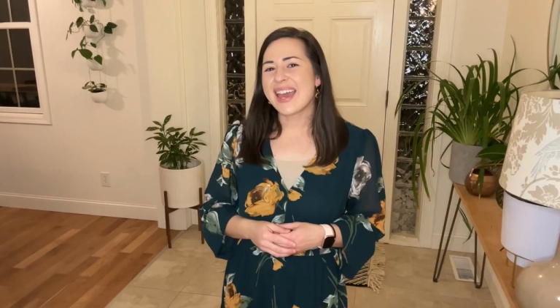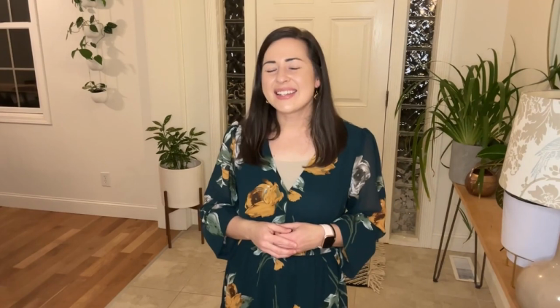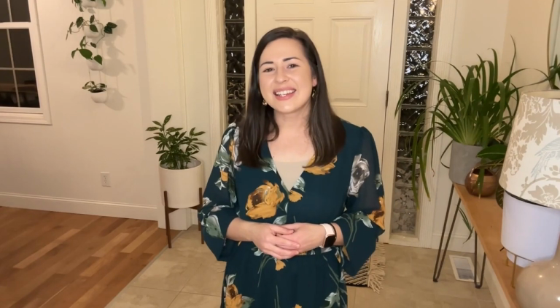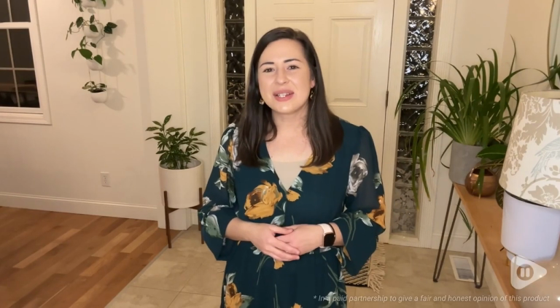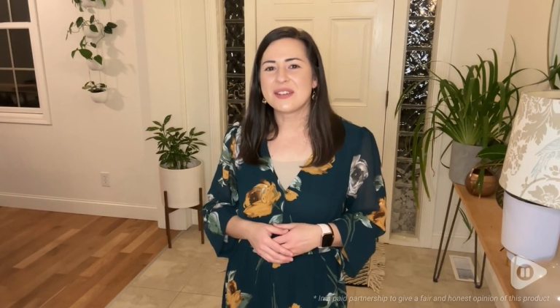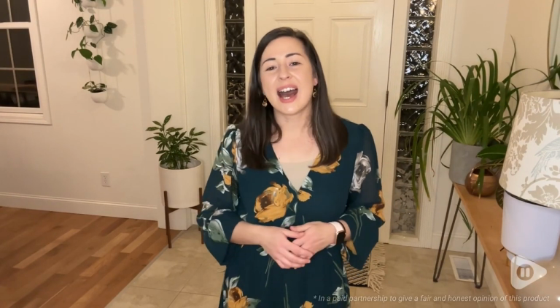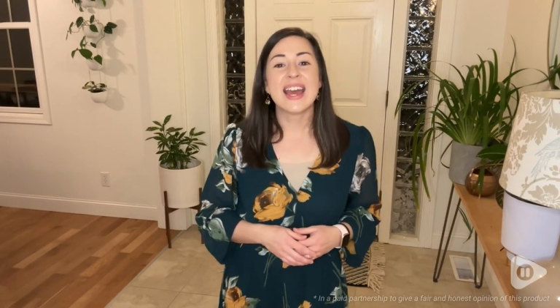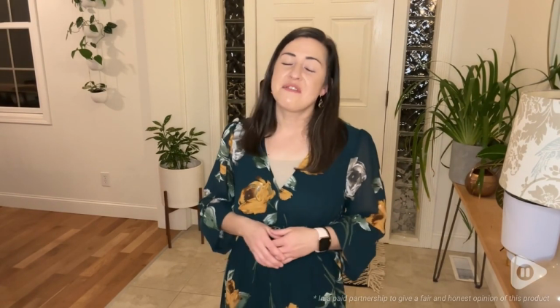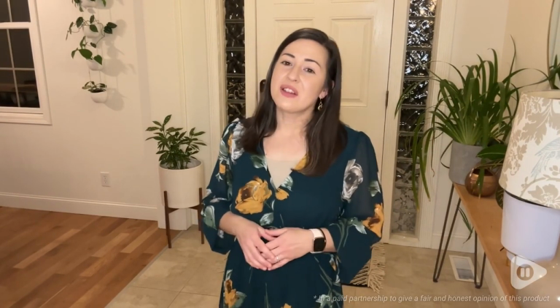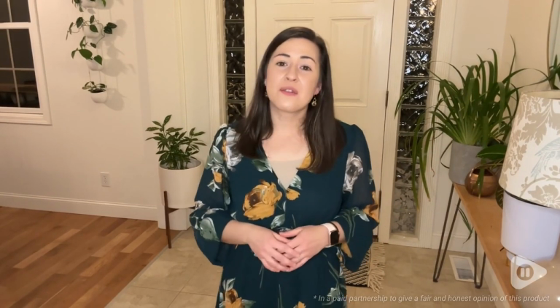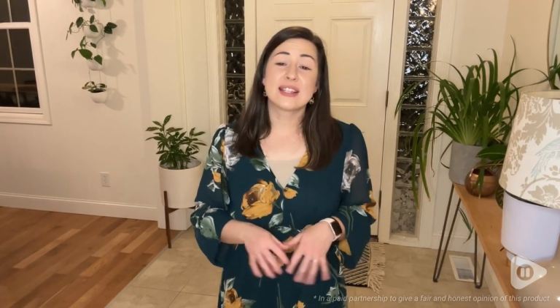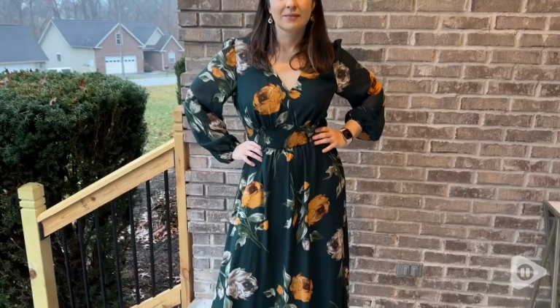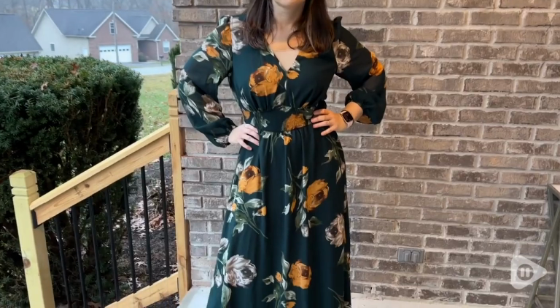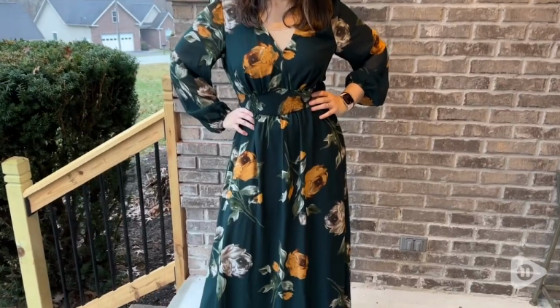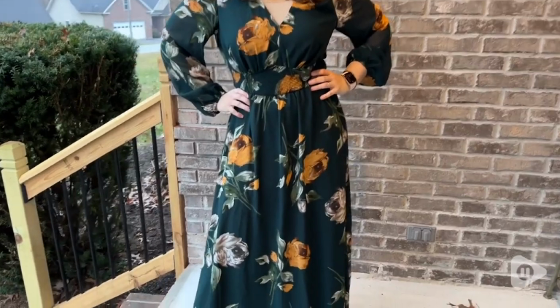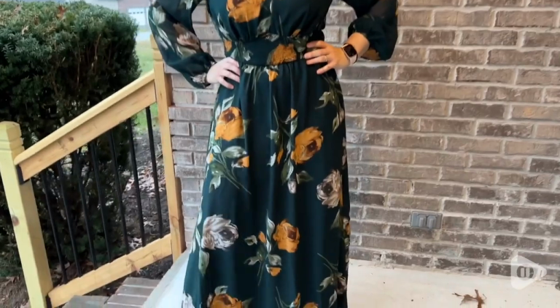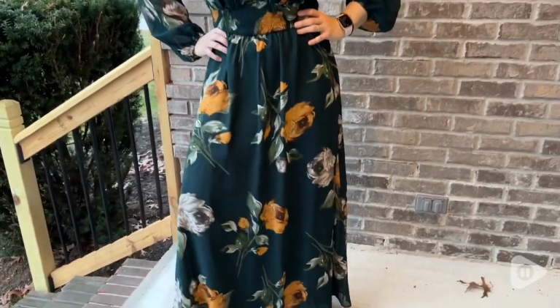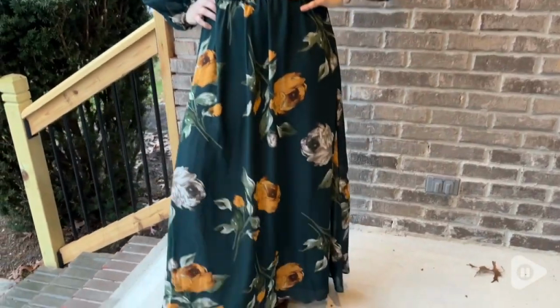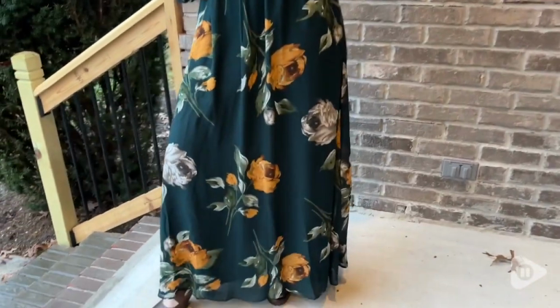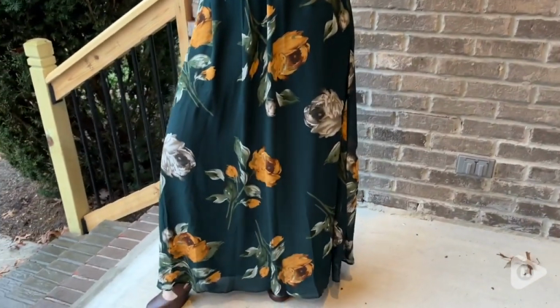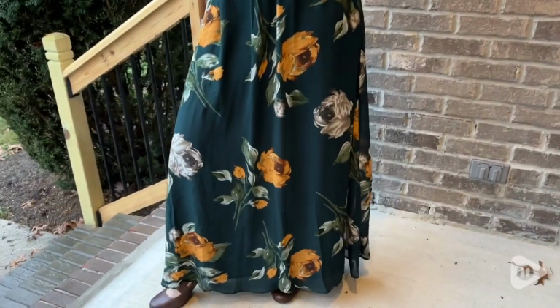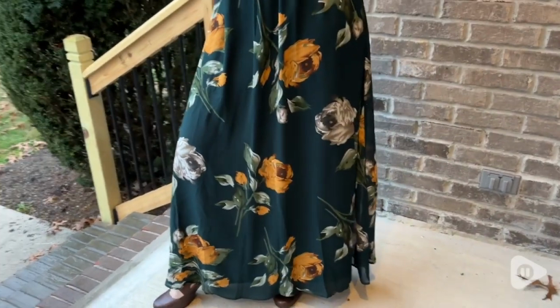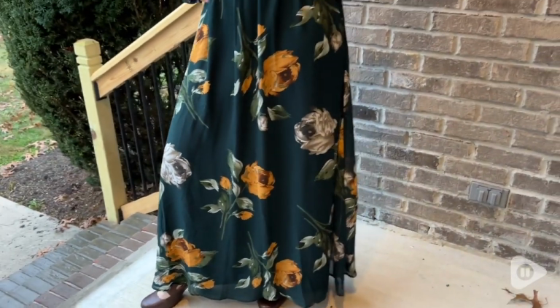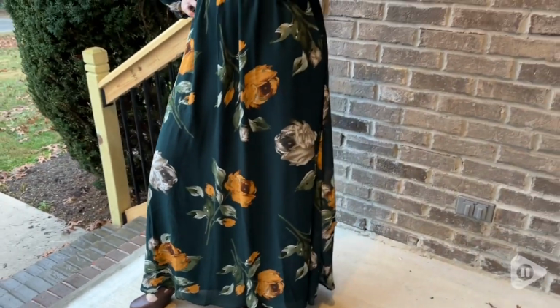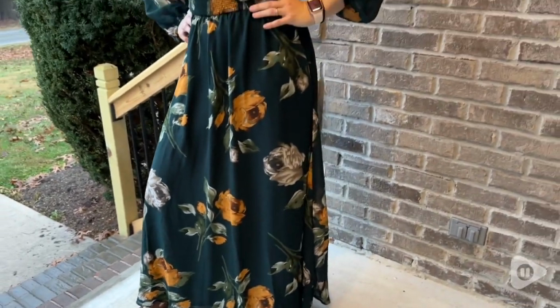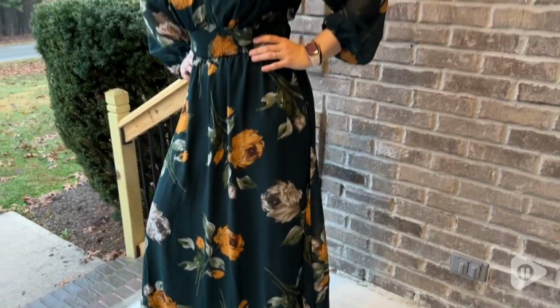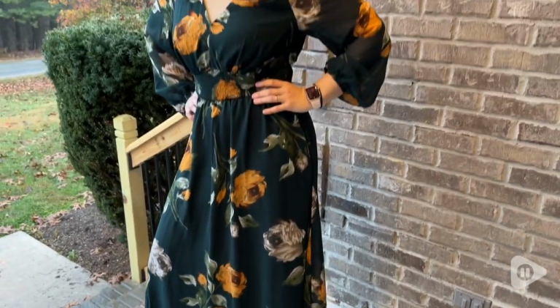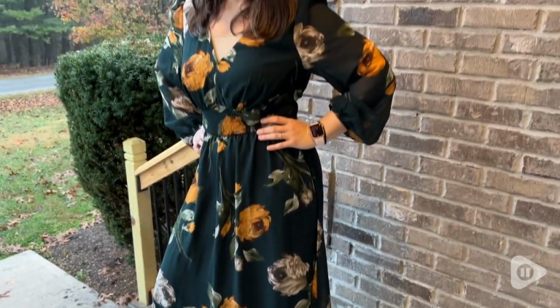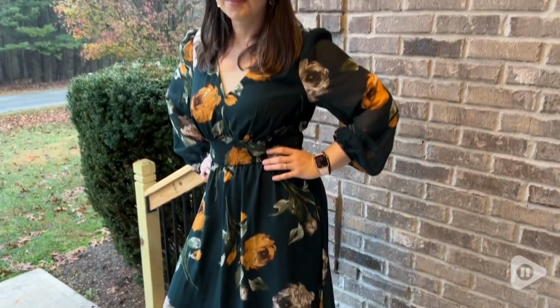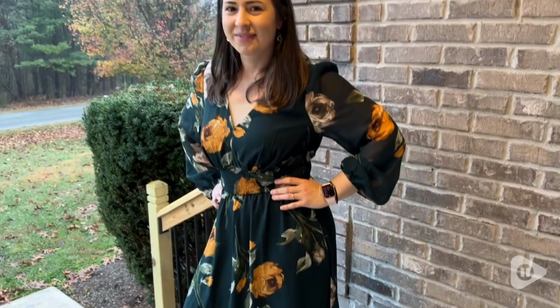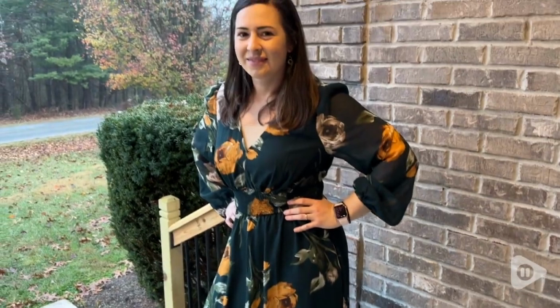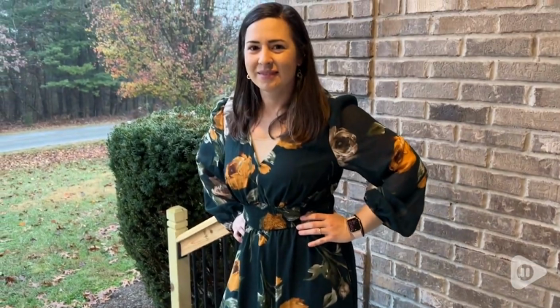Hey guys, it's Alicia with WTI. If you are looking for a super comfortable dress that's going to keep you looking stylish throughout multiple seasons, I want to show you this dress here from Simply.